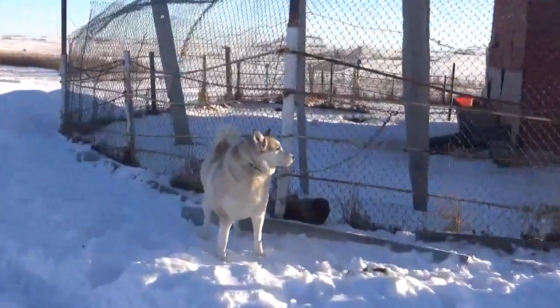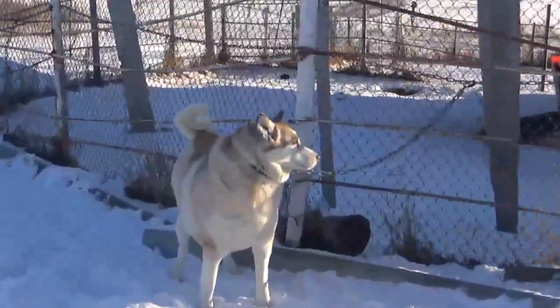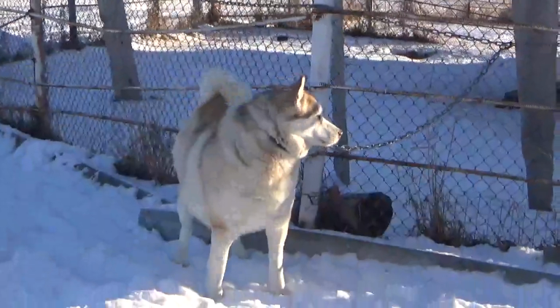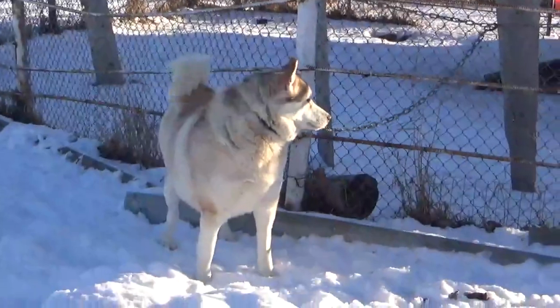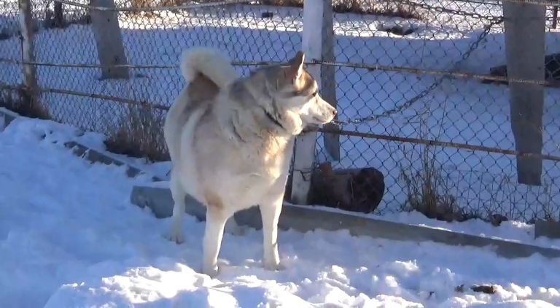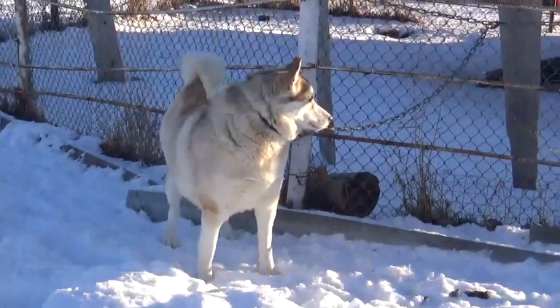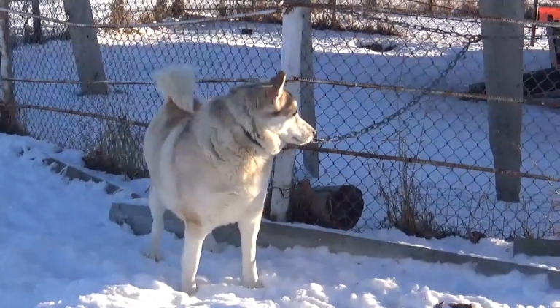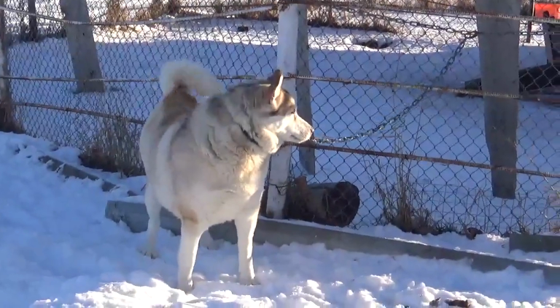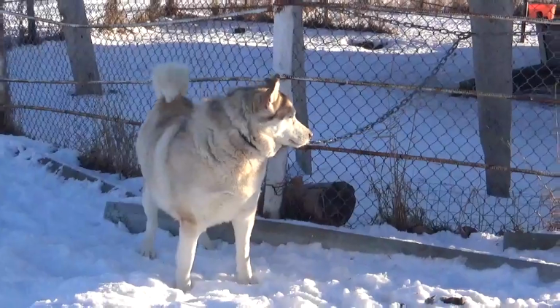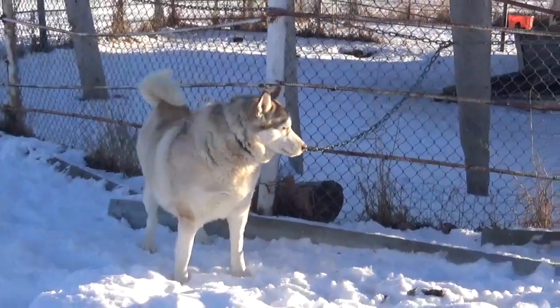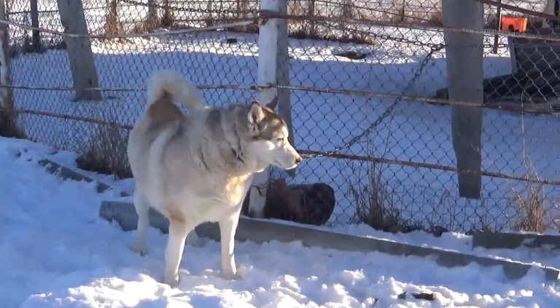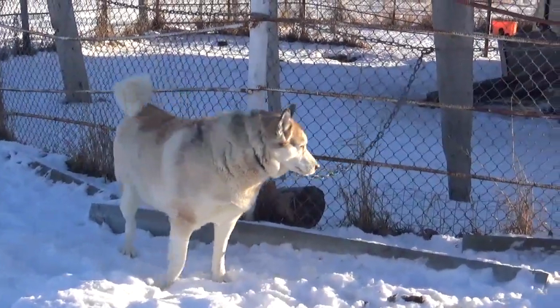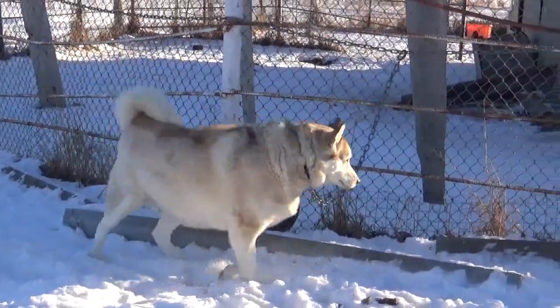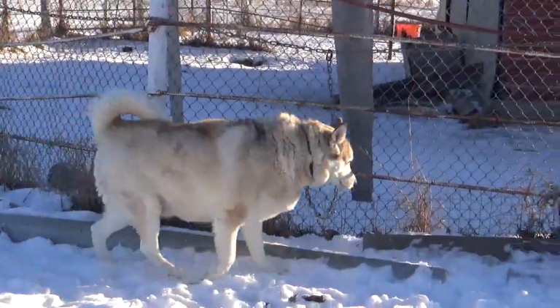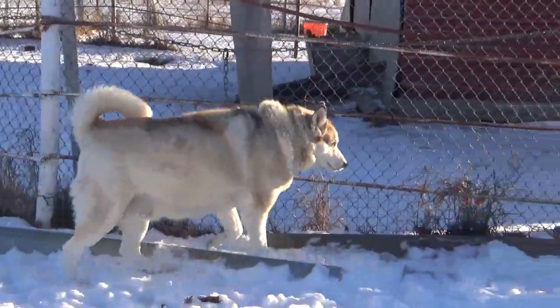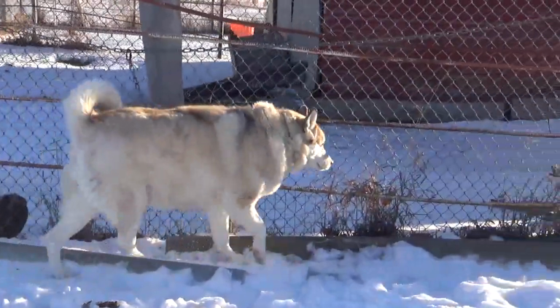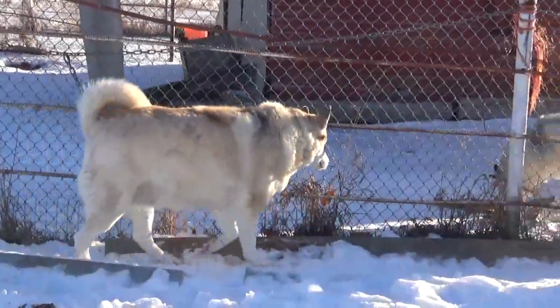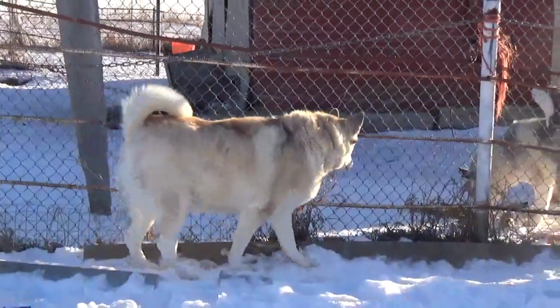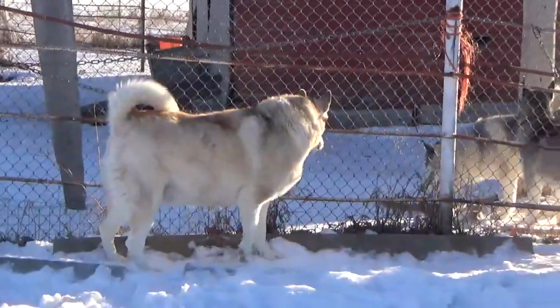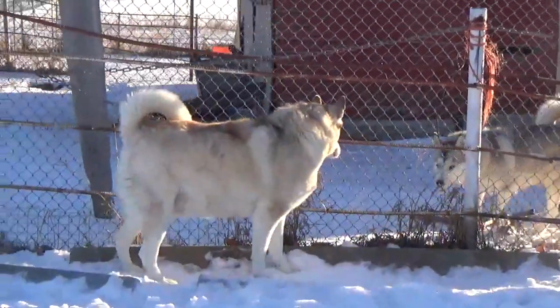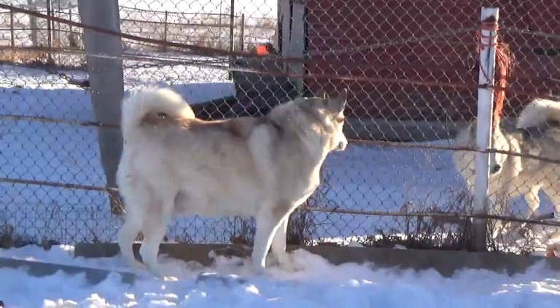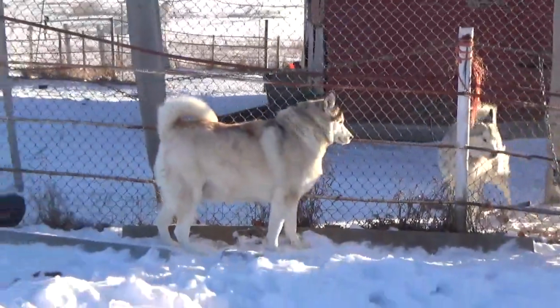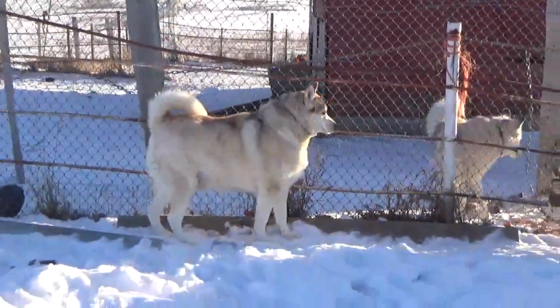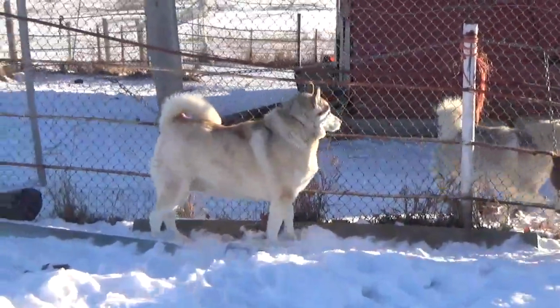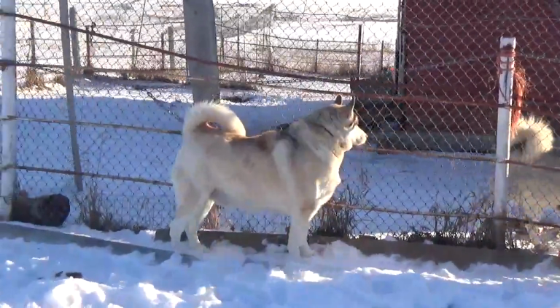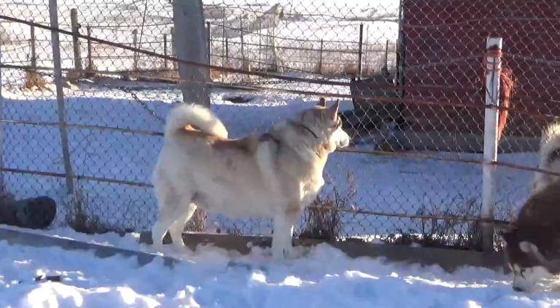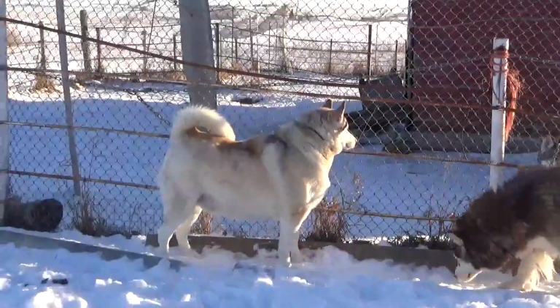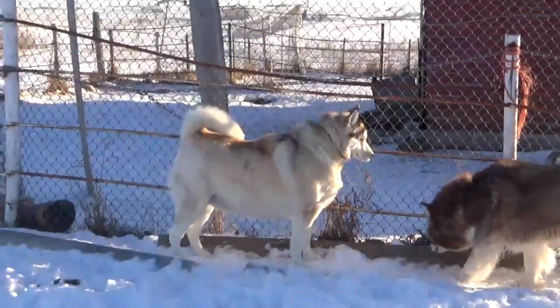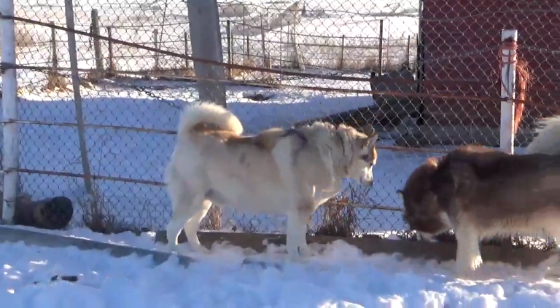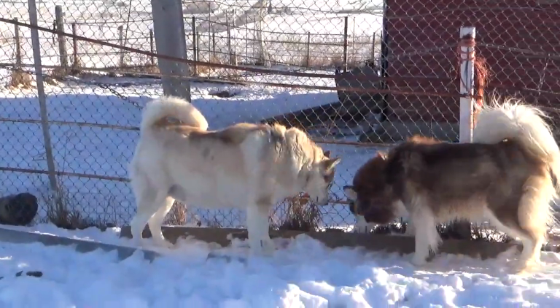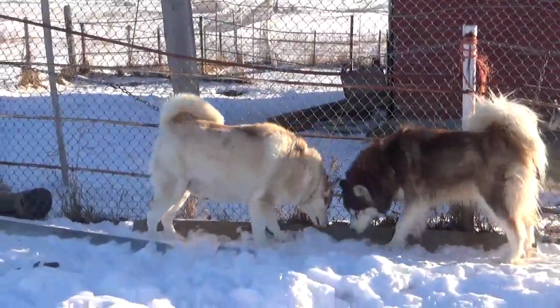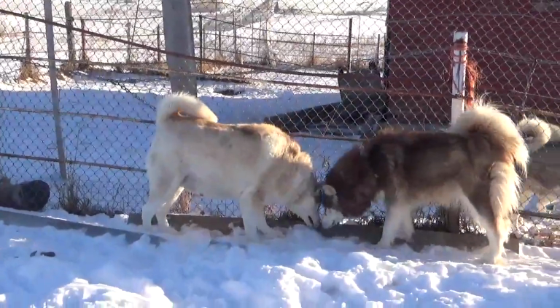Luna will produce nice honey in golden pomskies, black and white, and she might also produce some nice honey to rusty color pomskies with blue eyes, gold eyes, or green eyes.